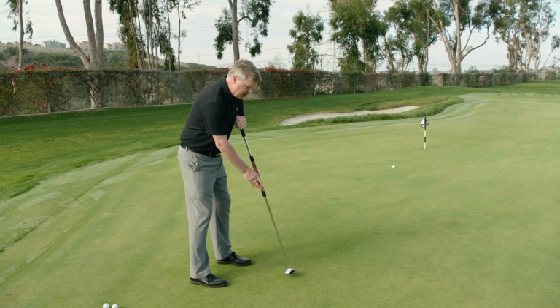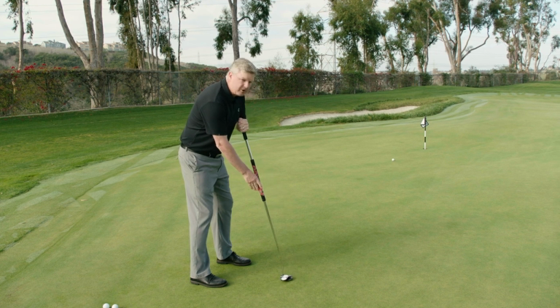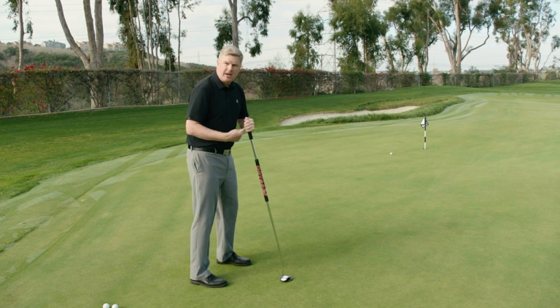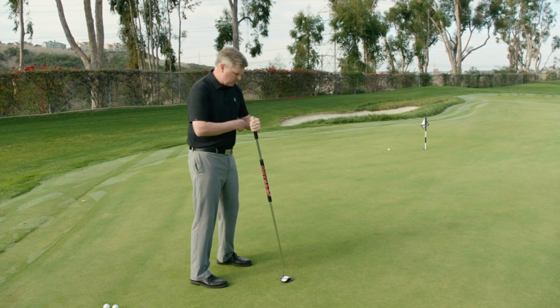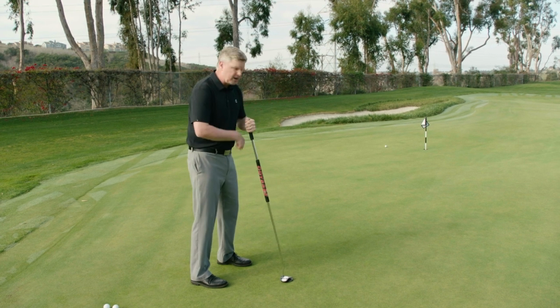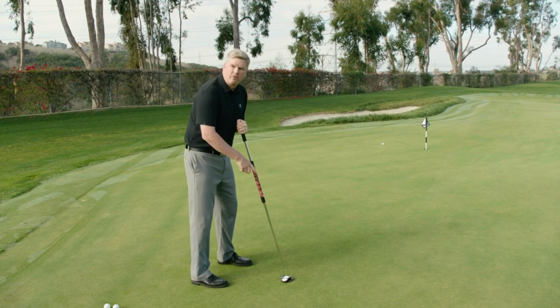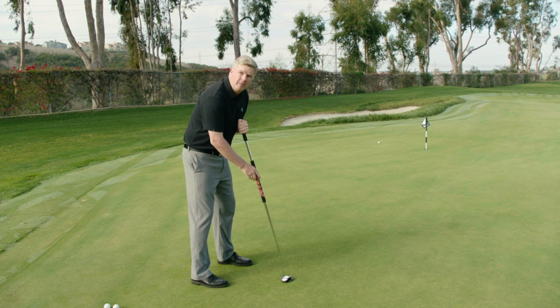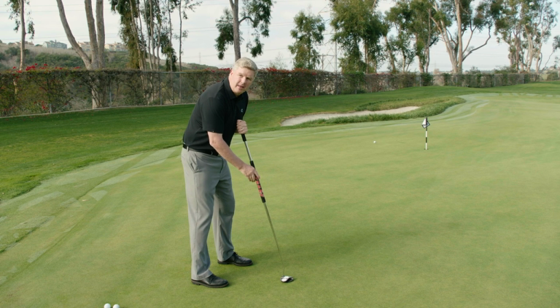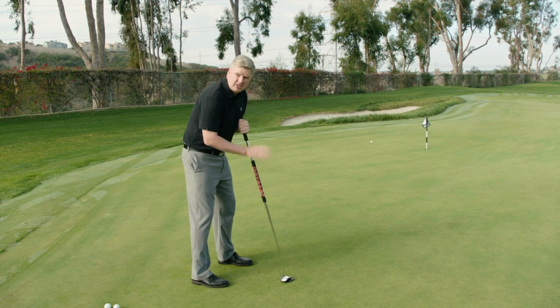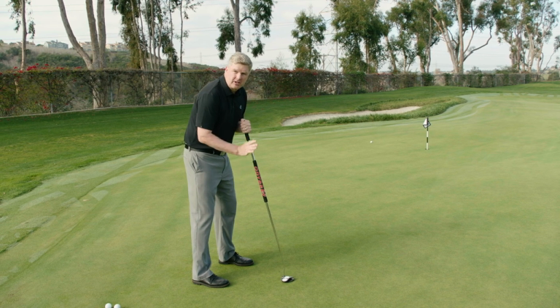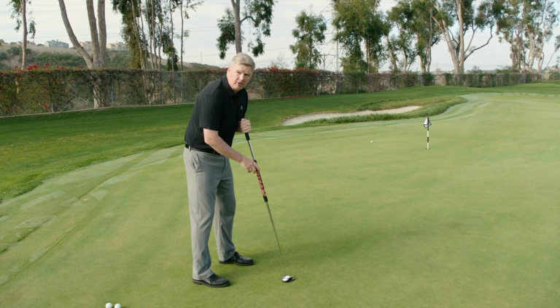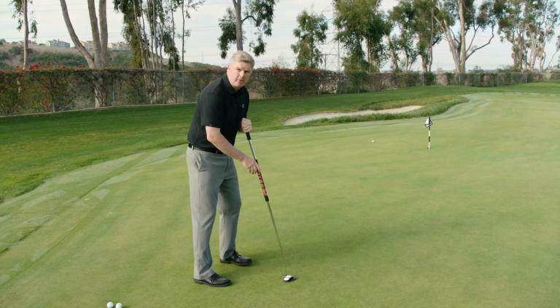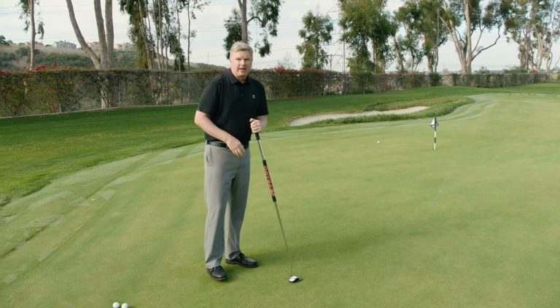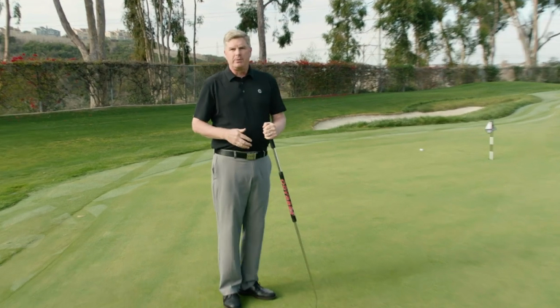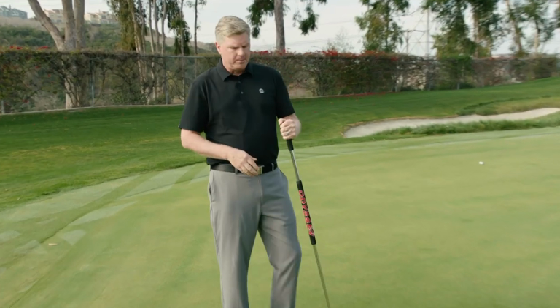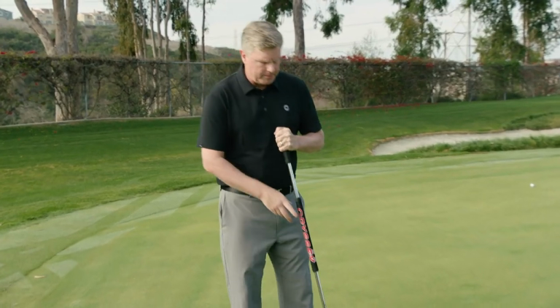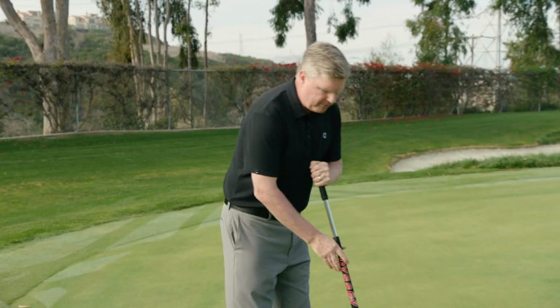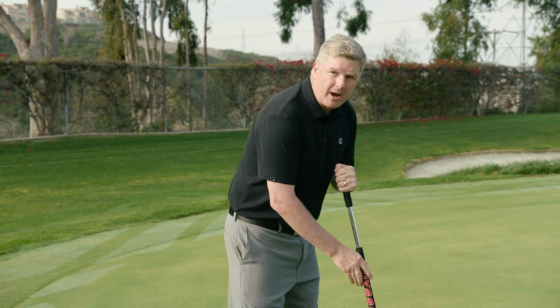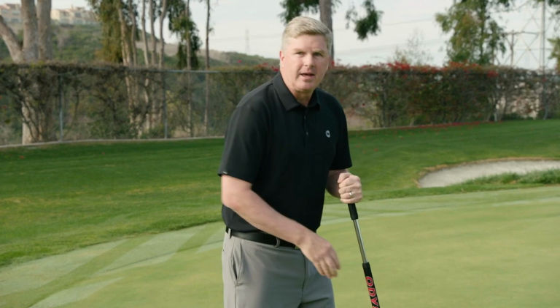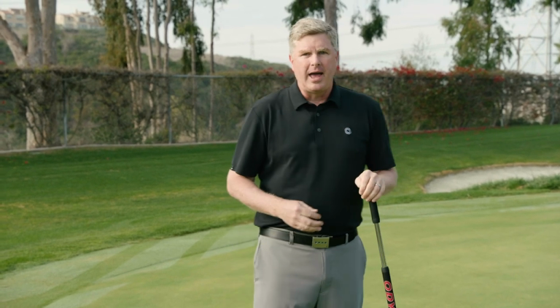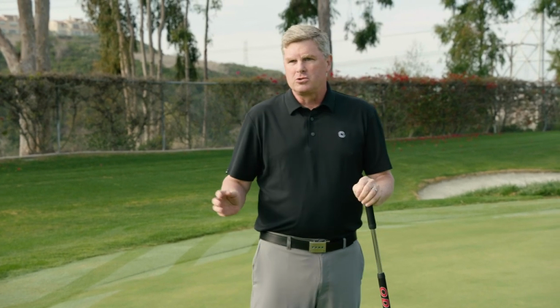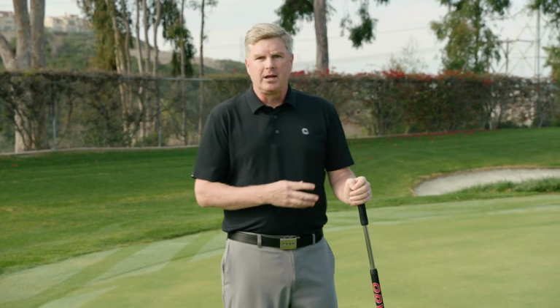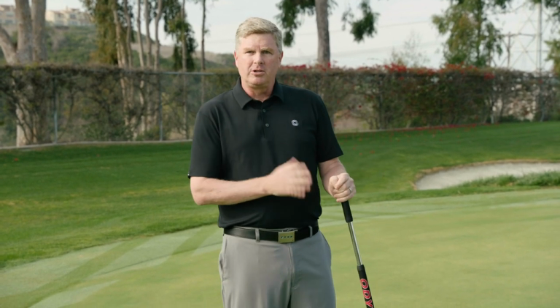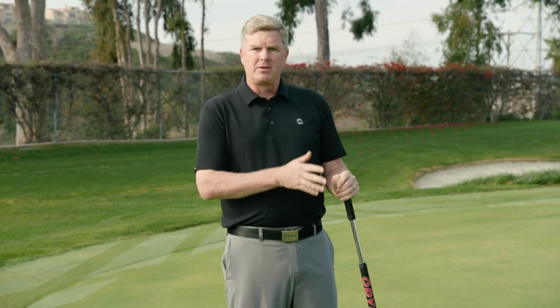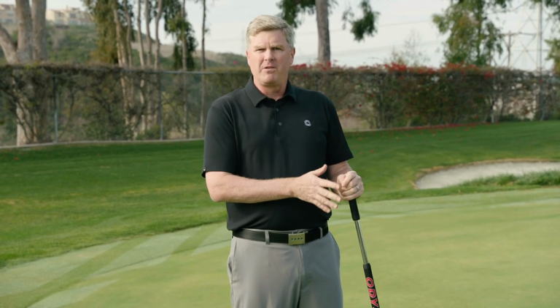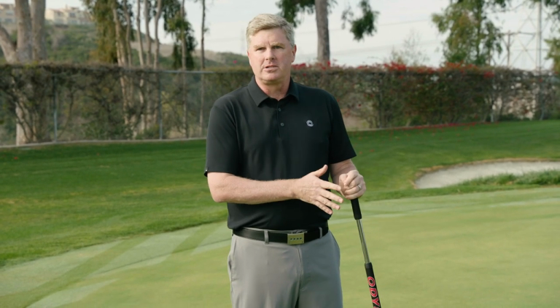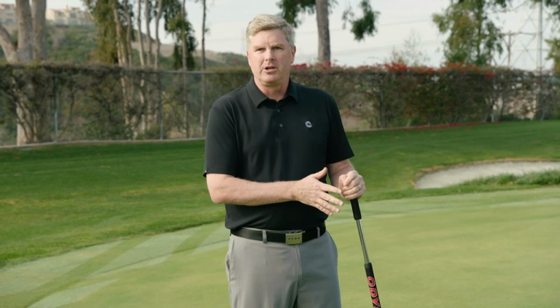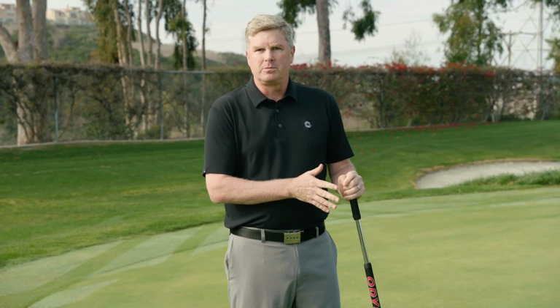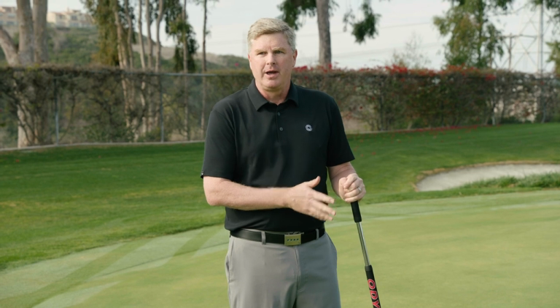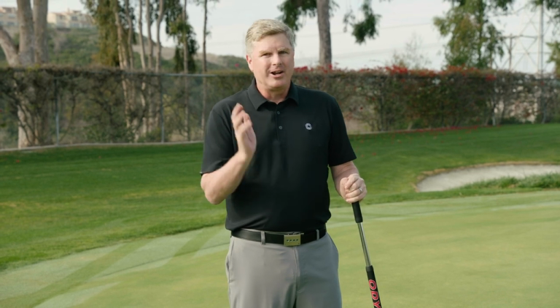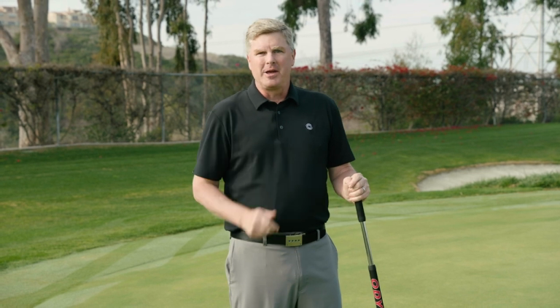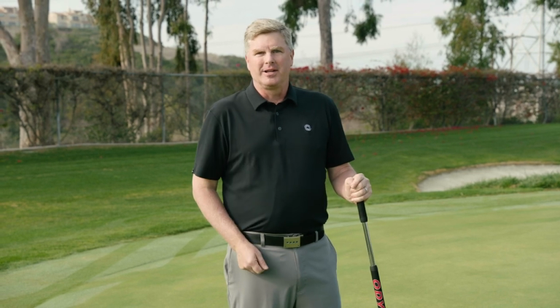The other thing you cannot do is anchor your forearm — that is still considered anchoring. So getting the putter away from your body and then stroking it, you'll still have very good stability with this putter and it'll help you make more putts.